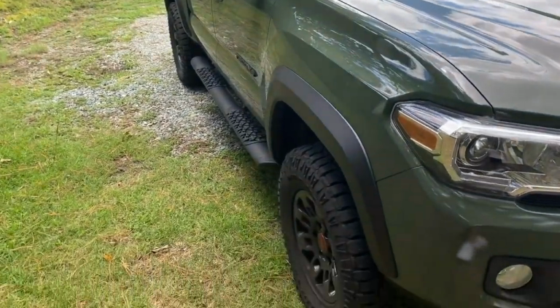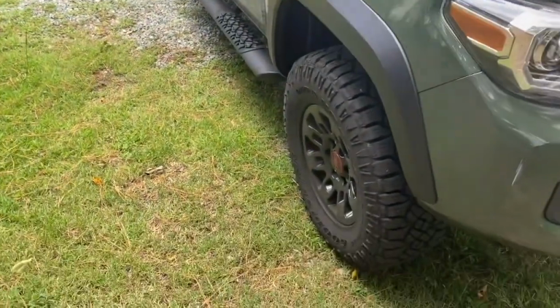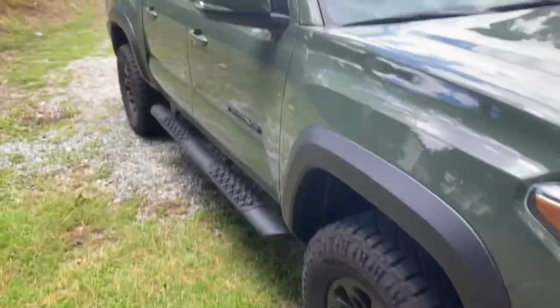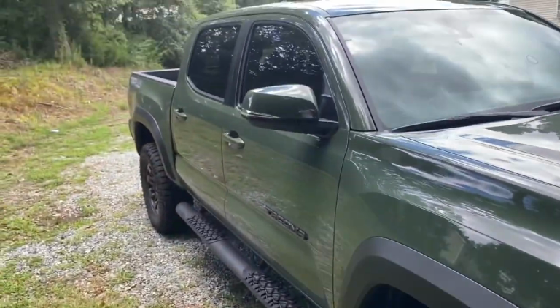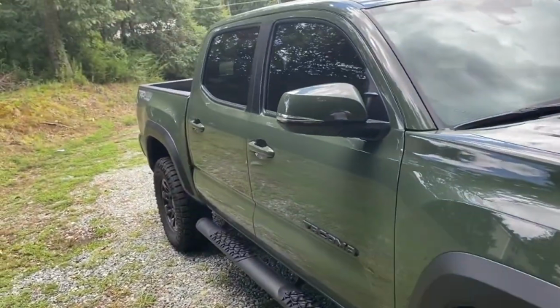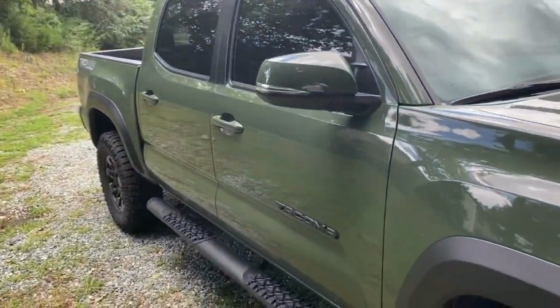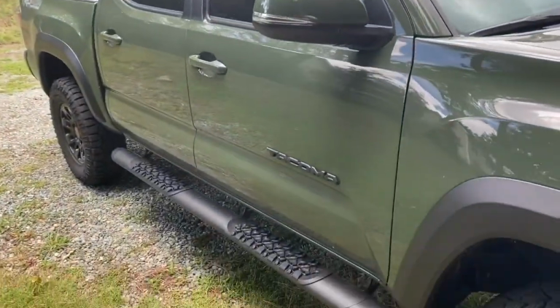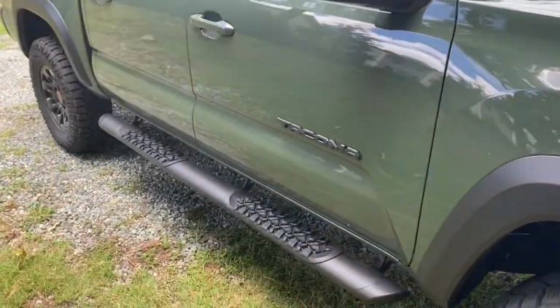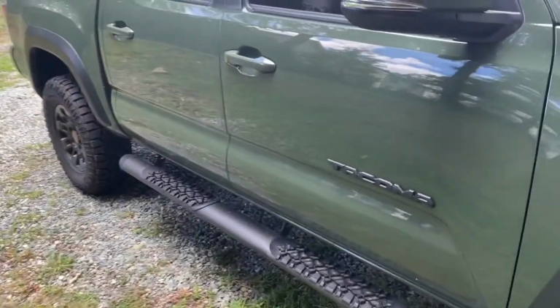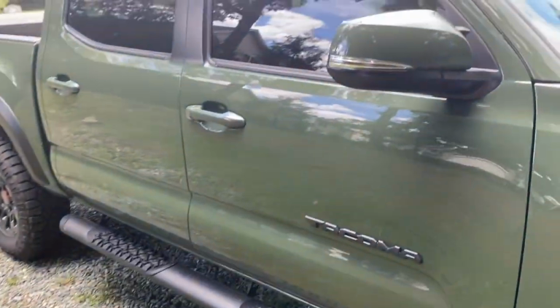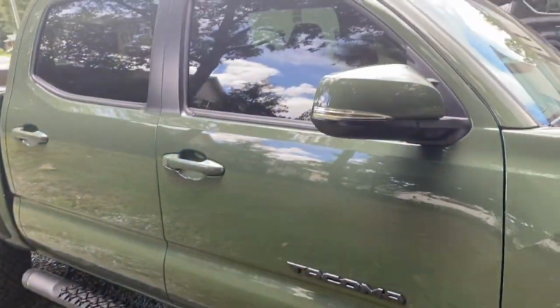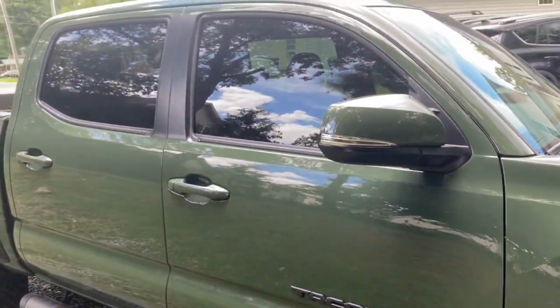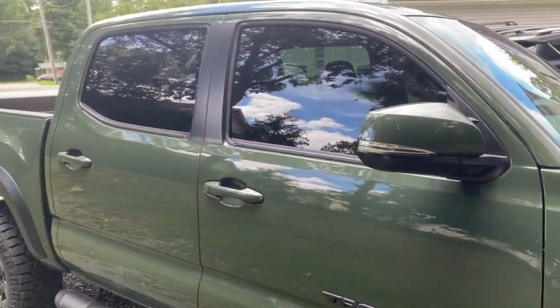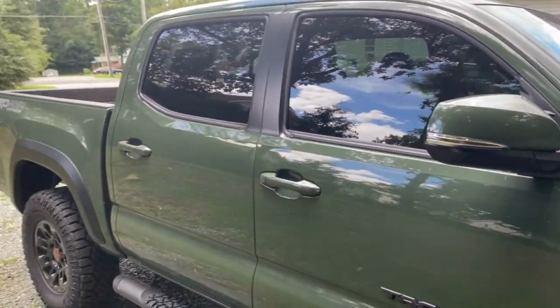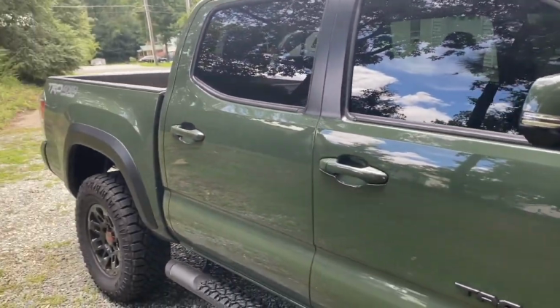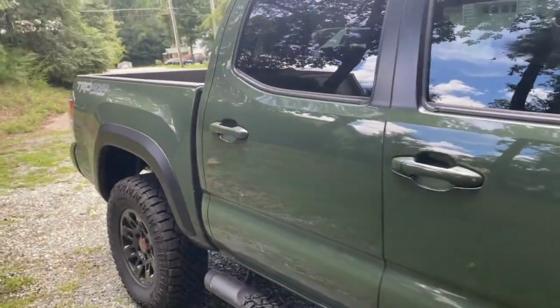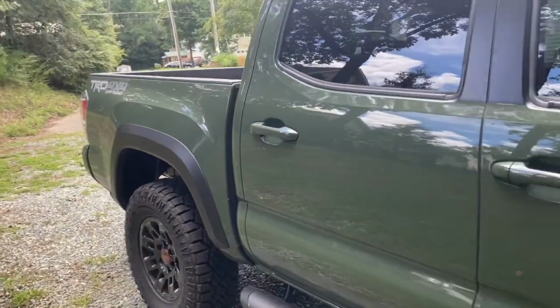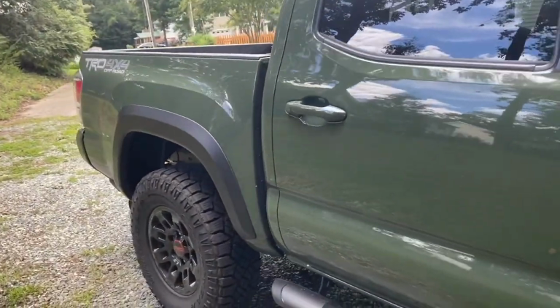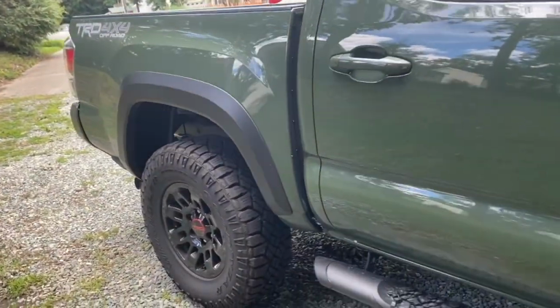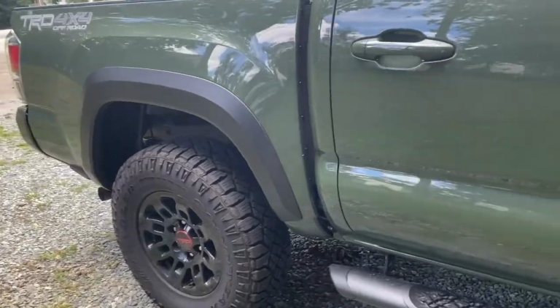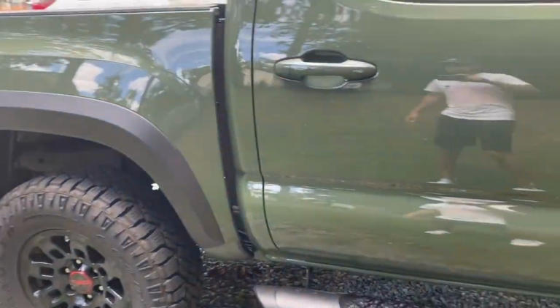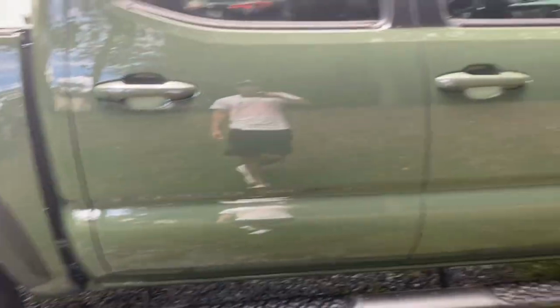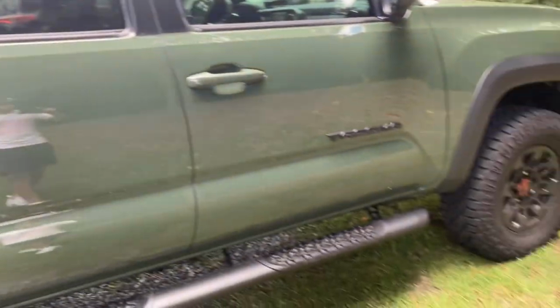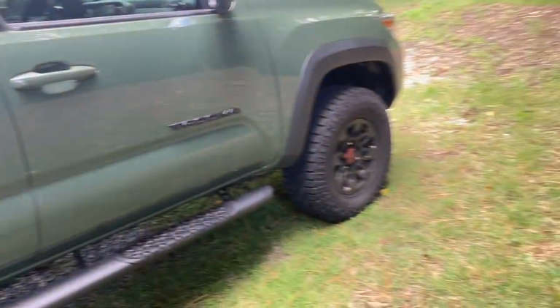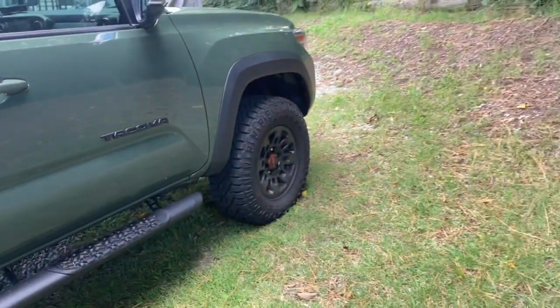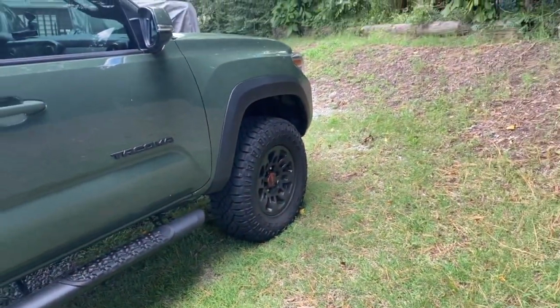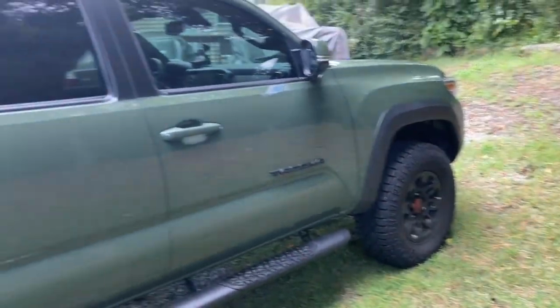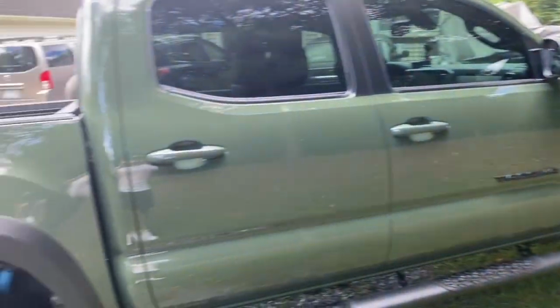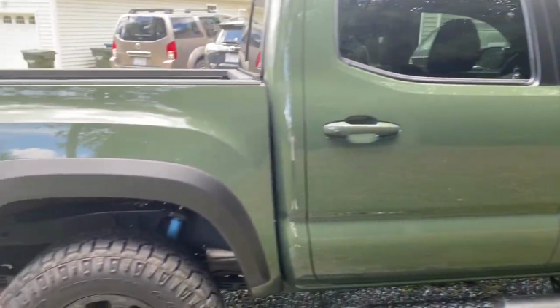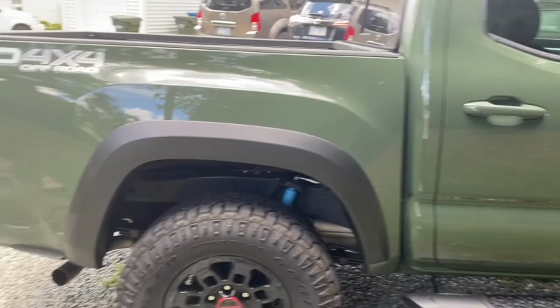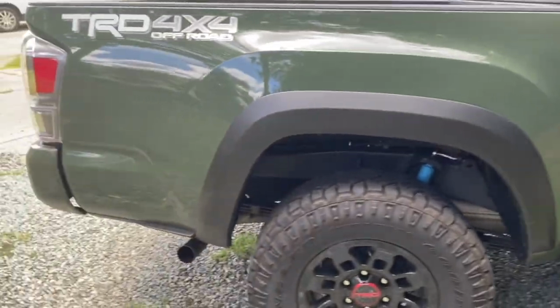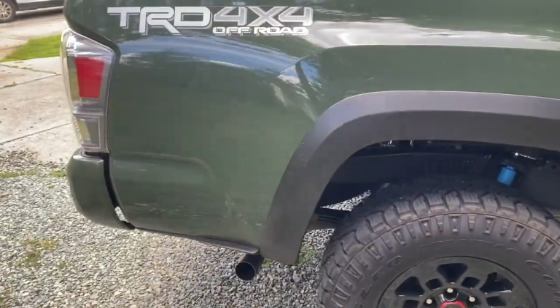So I decided to get the Off-Road trim instead. I've liked it so far — honestly it definitely doesn't drive like a BMW, and that's fine, that's not what I was expecting. I'll get into more details about it. Stay tuned.